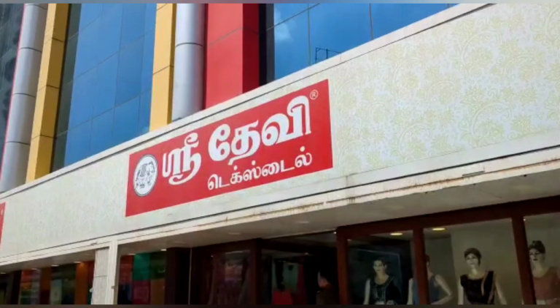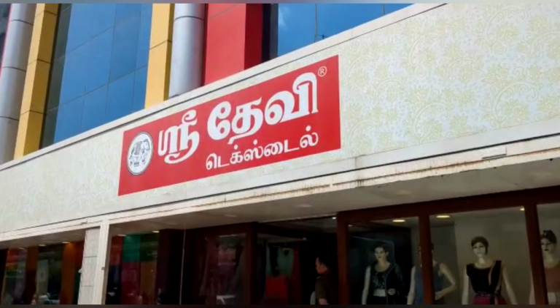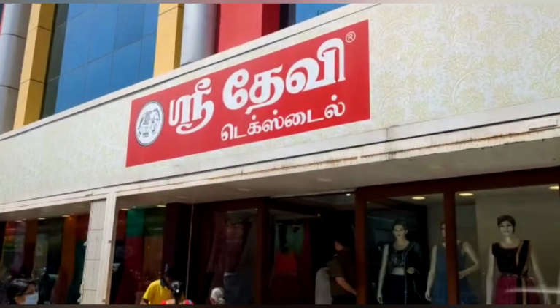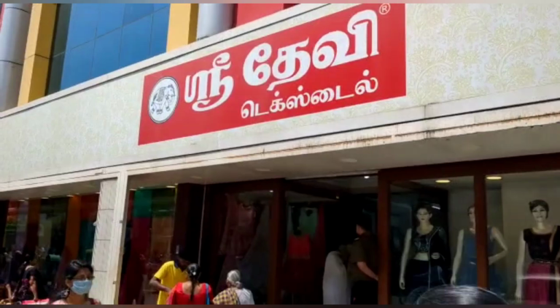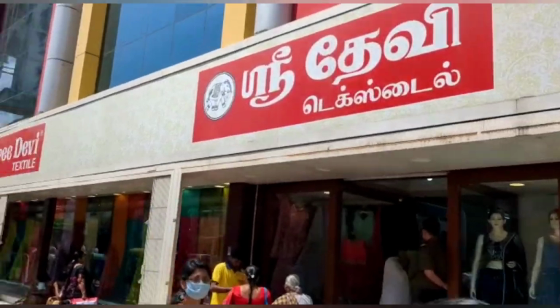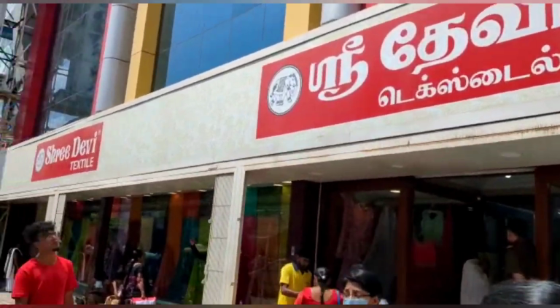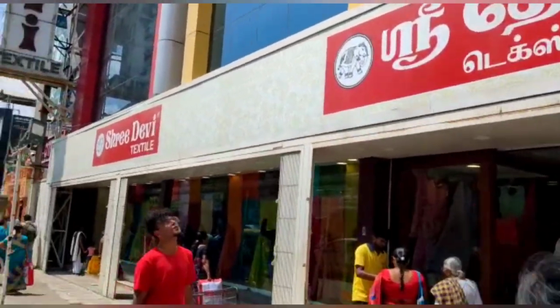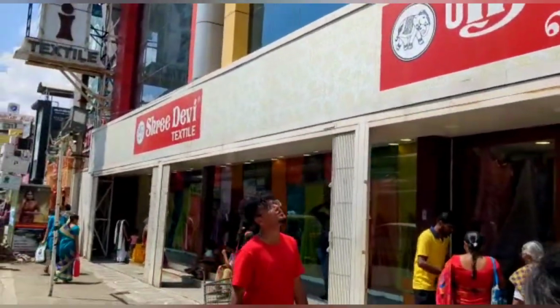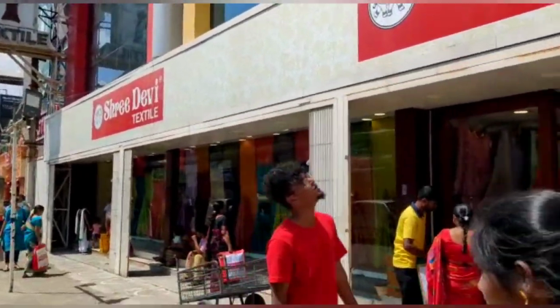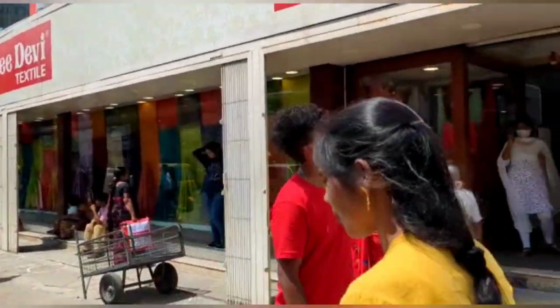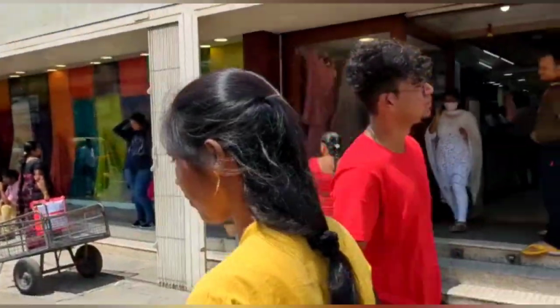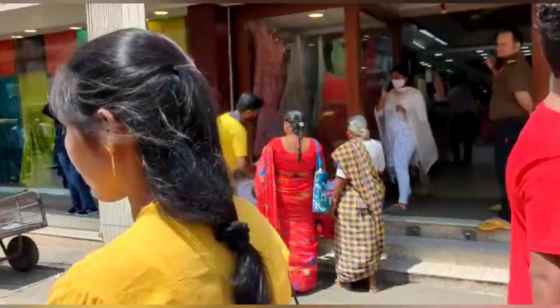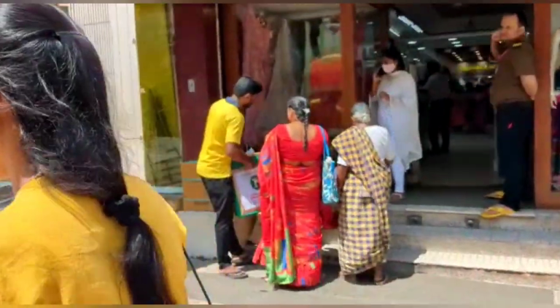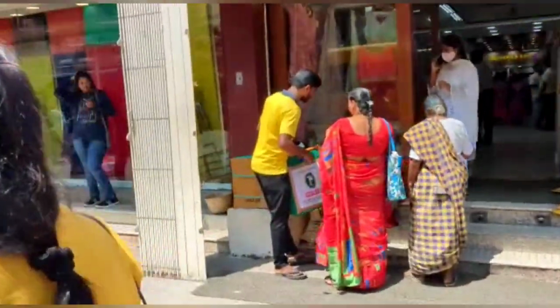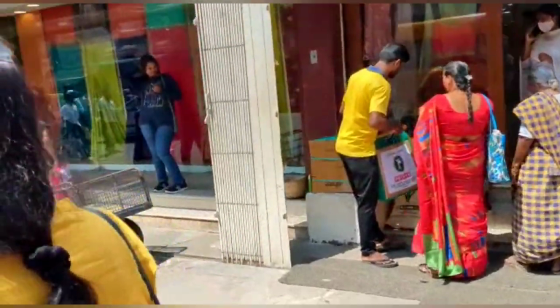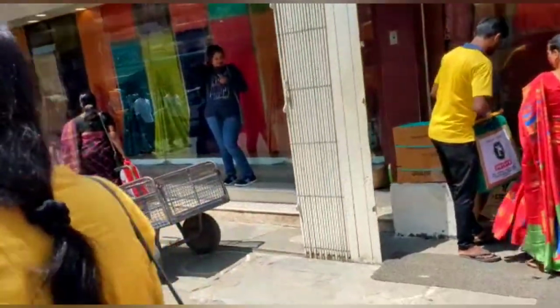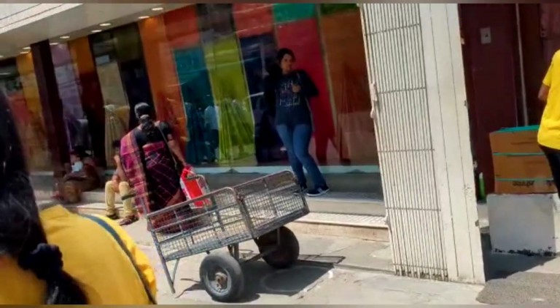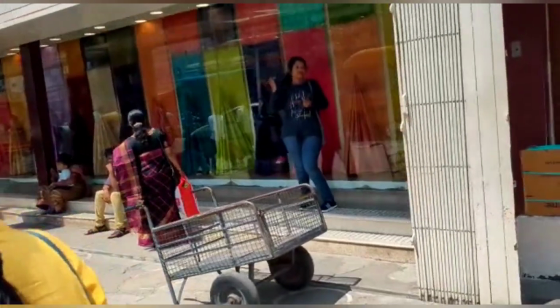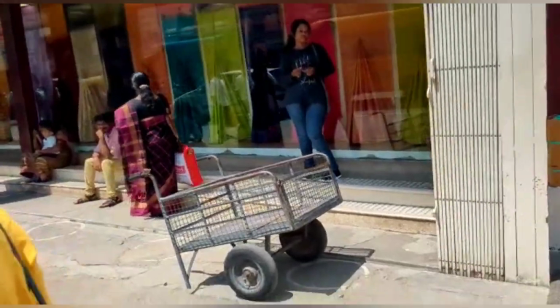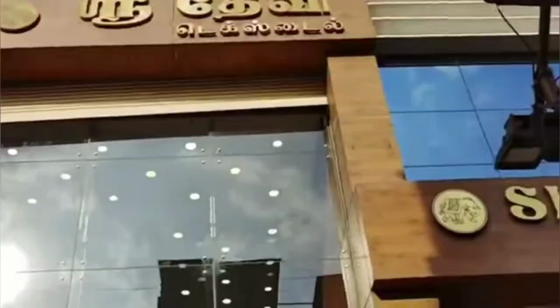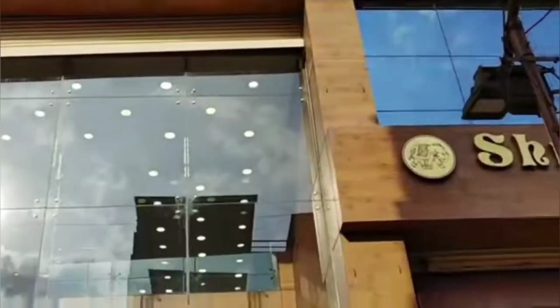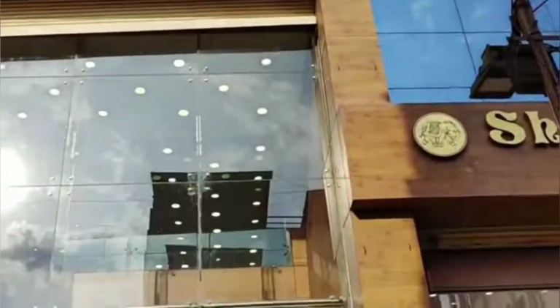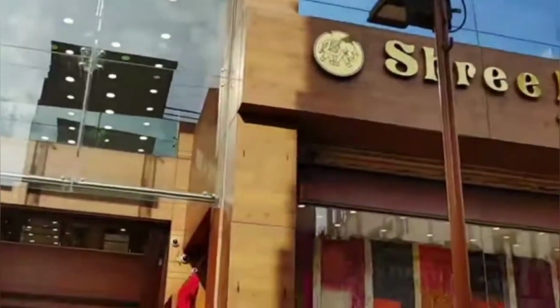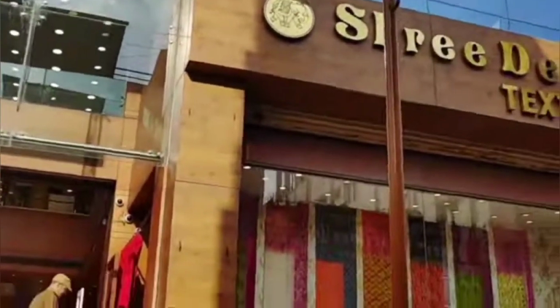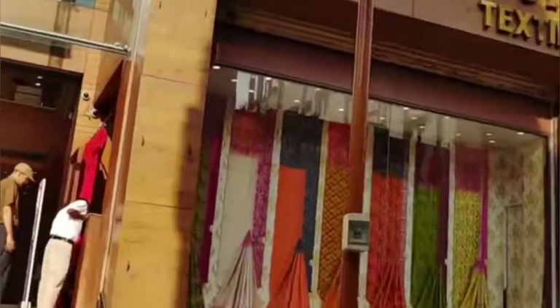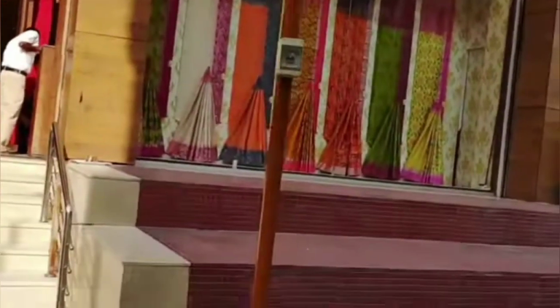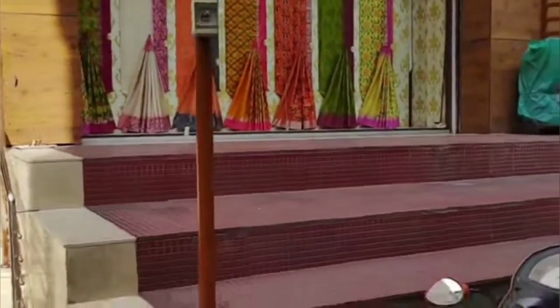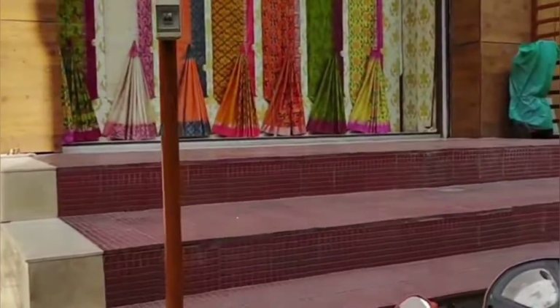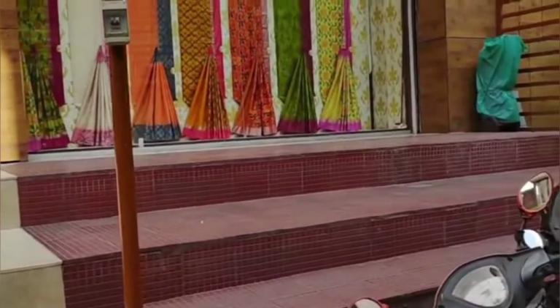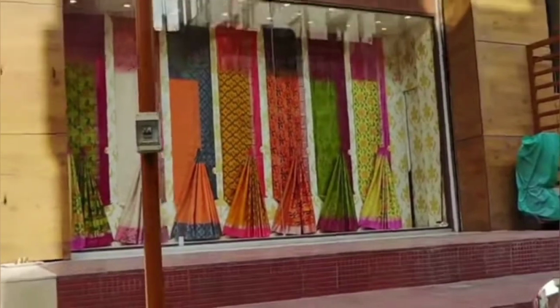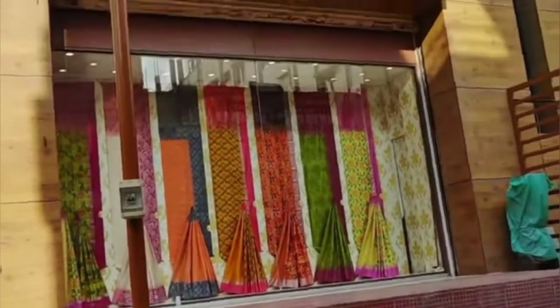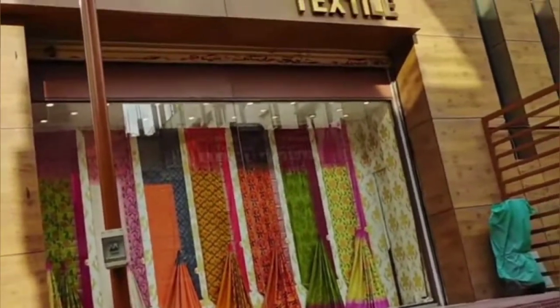Hello everyone, welcome back to our family. In this family, we are located in Koymathur Gandhi Brahm. Here is the cotton sarees and summer collections.